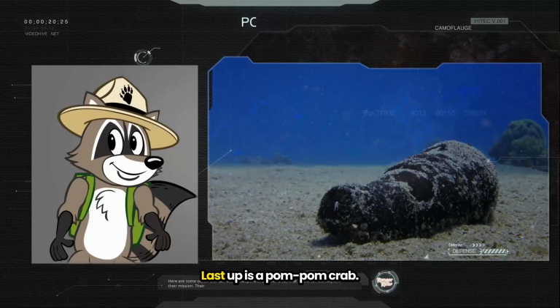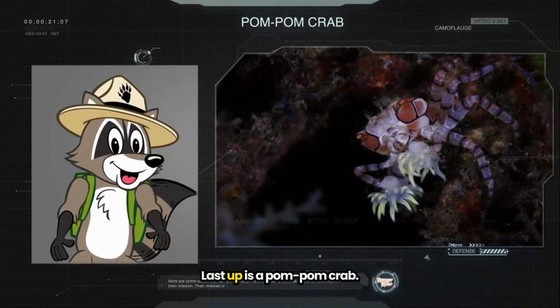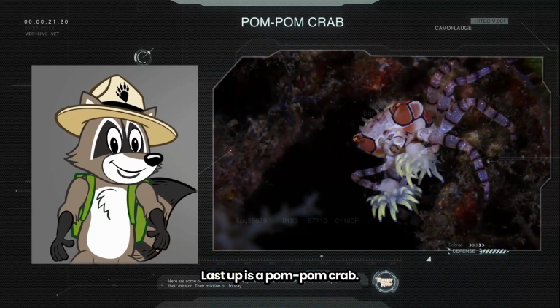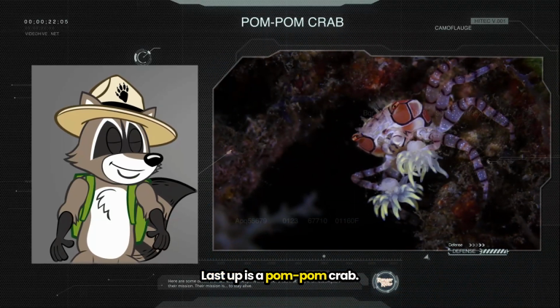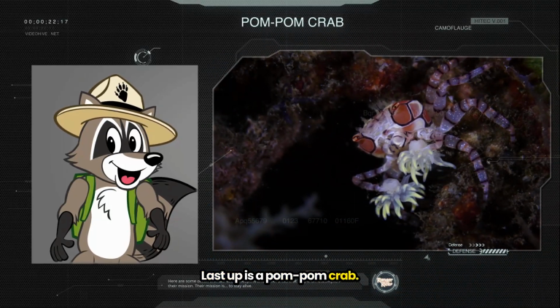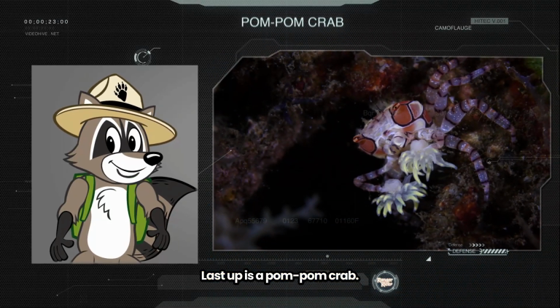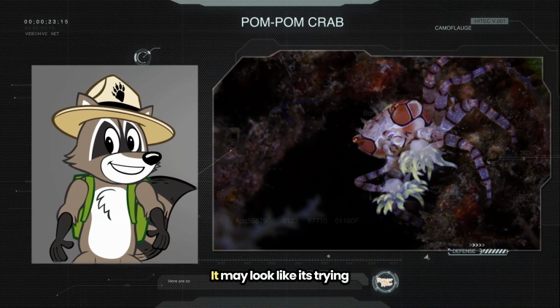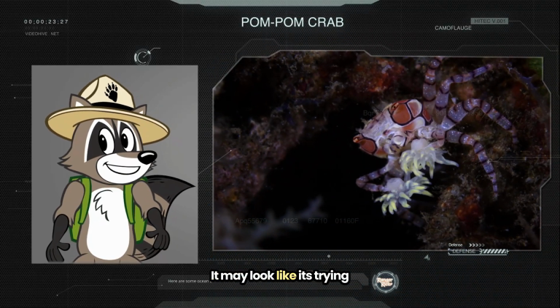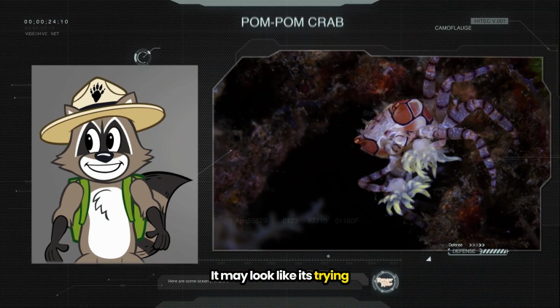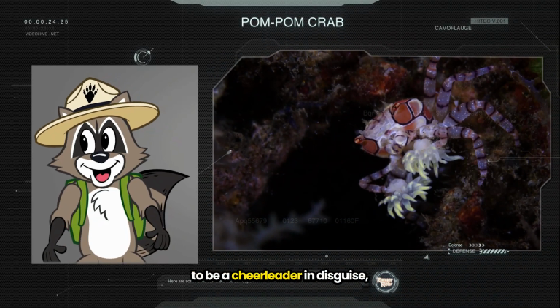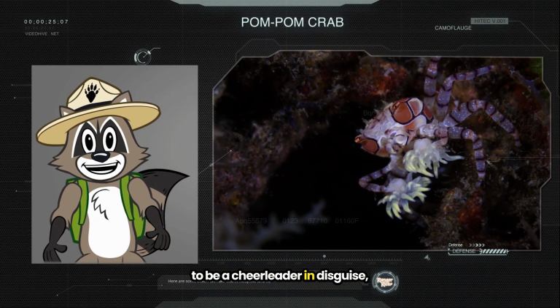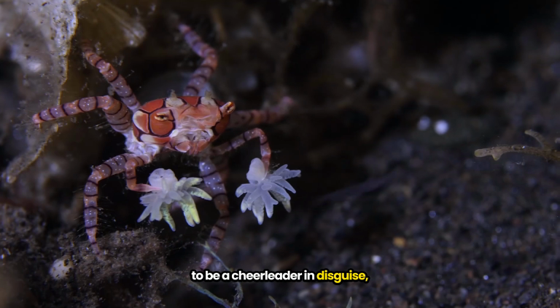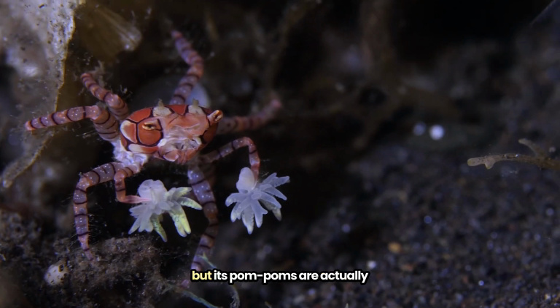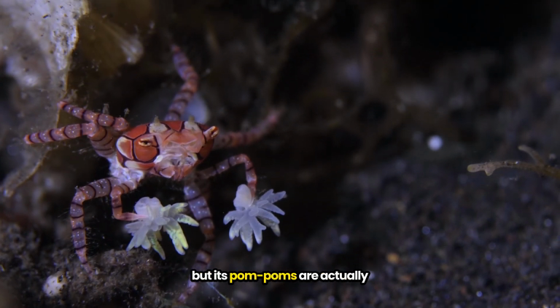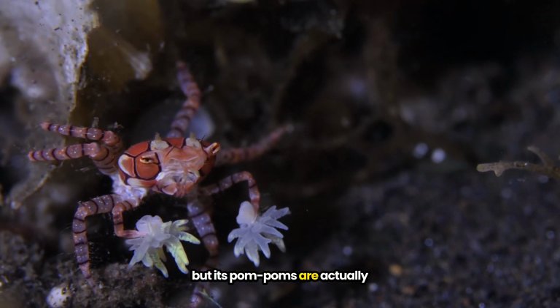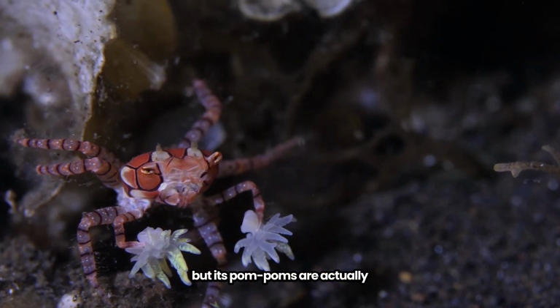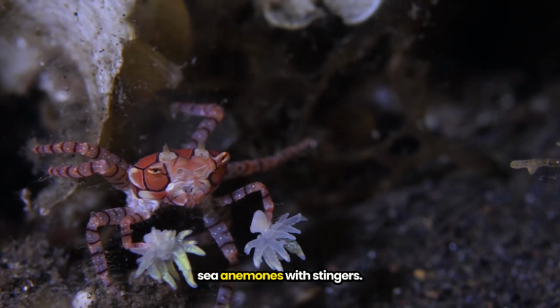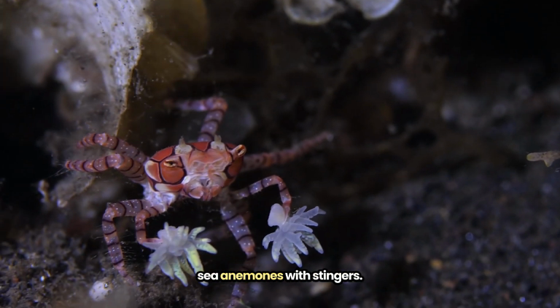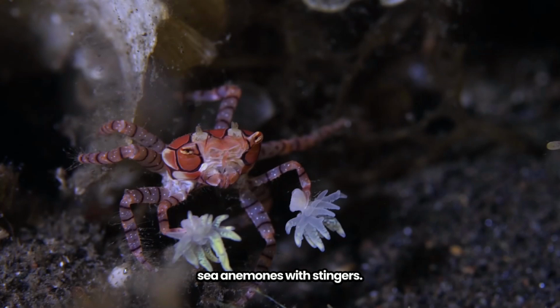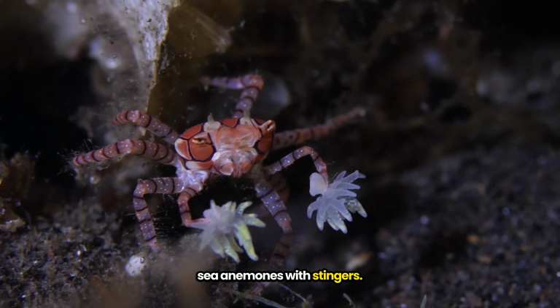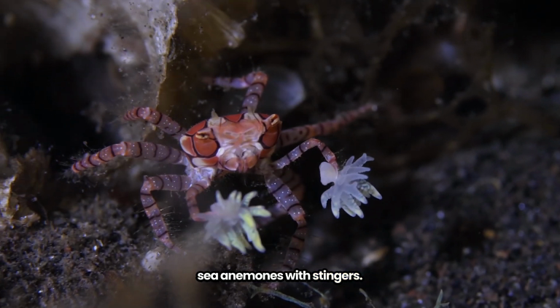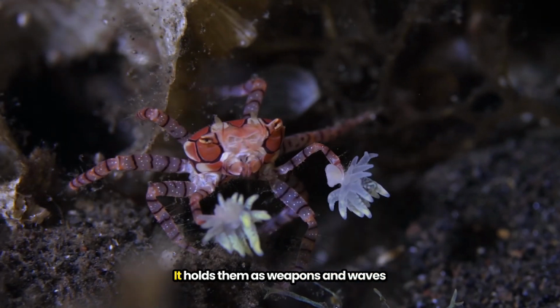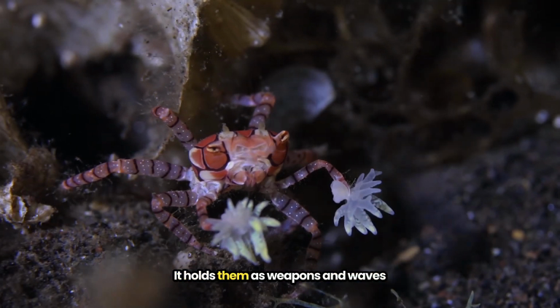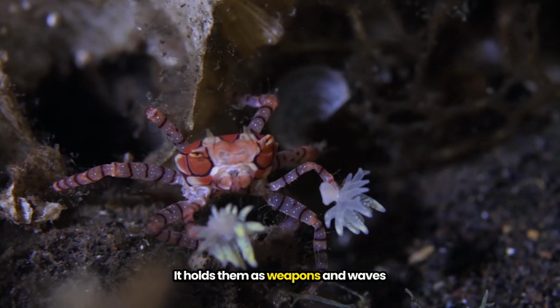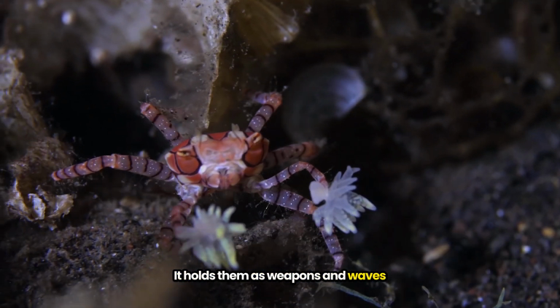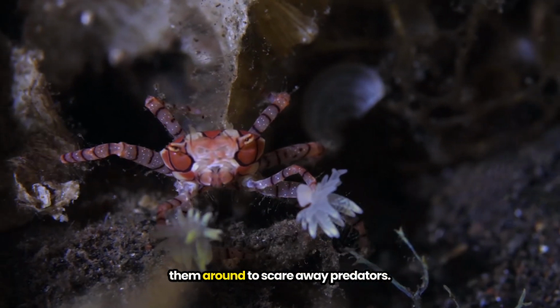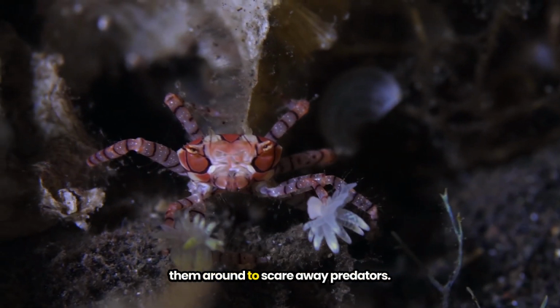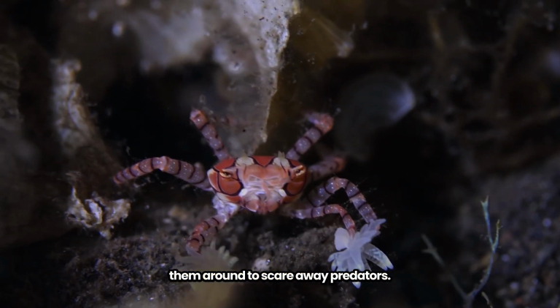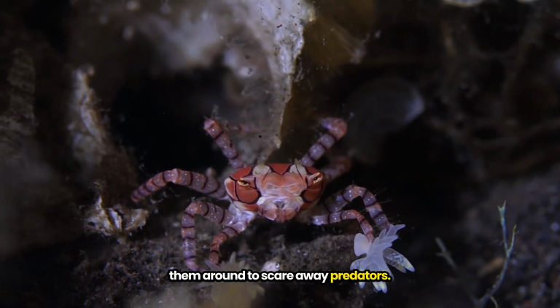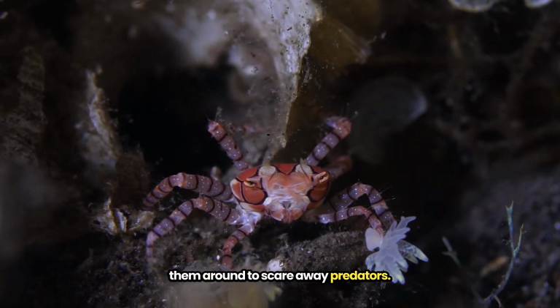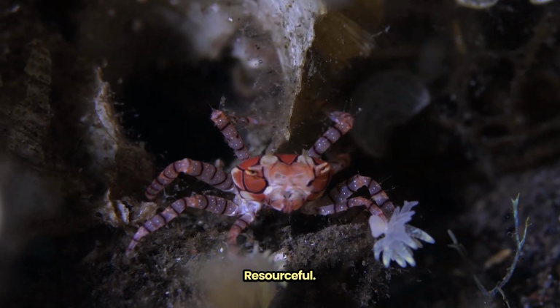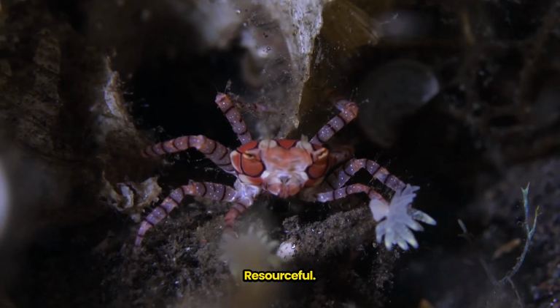Last up is a pom-pom crab. It may look like it's trying to be a cheerleader in disguise, but its pom-poms are actually sea anemones with stingers. It holds them as weapons and waves them around to scare away predators. Resourceful.